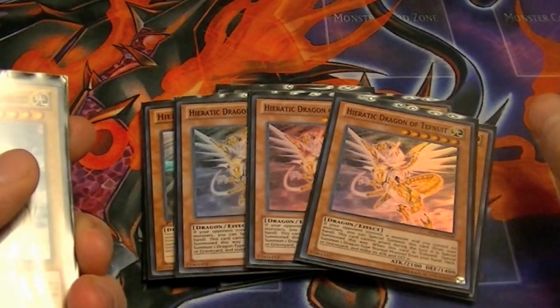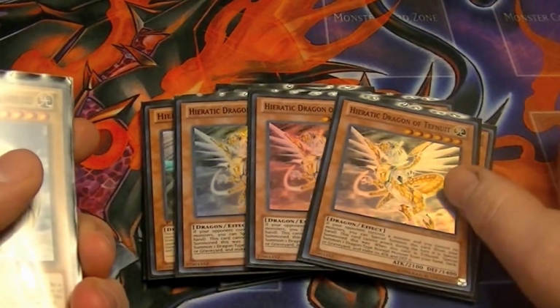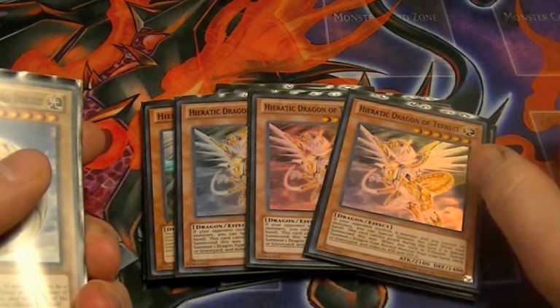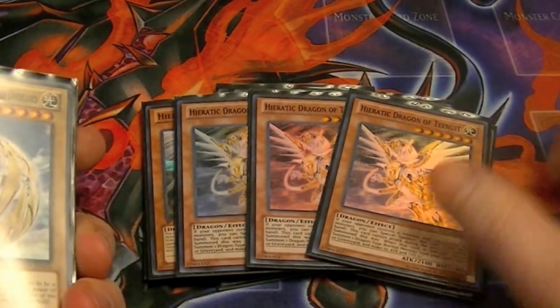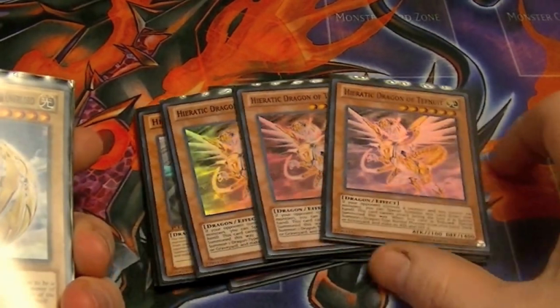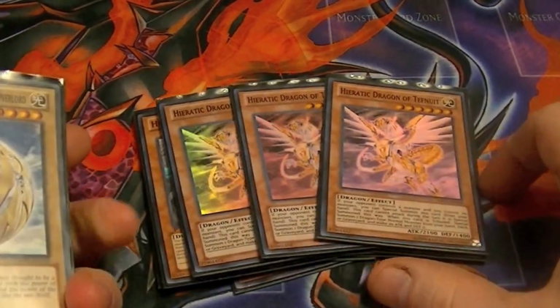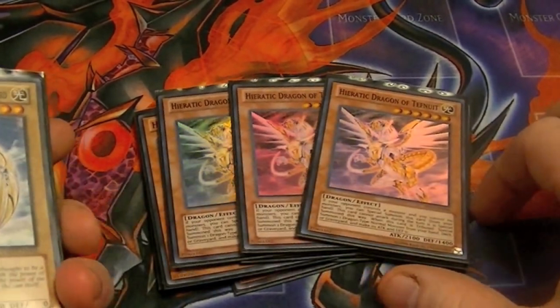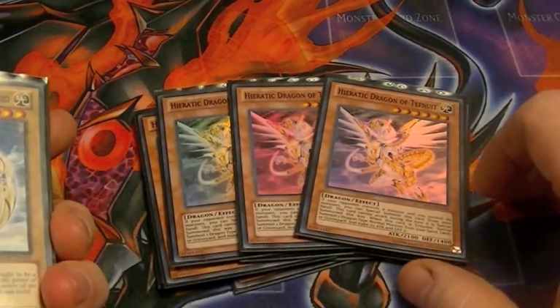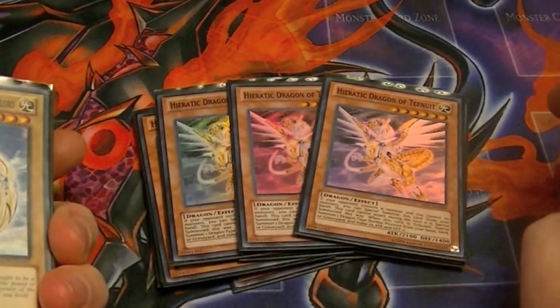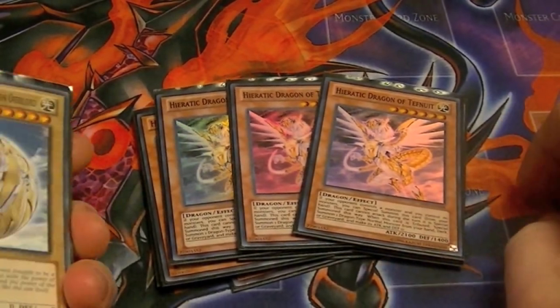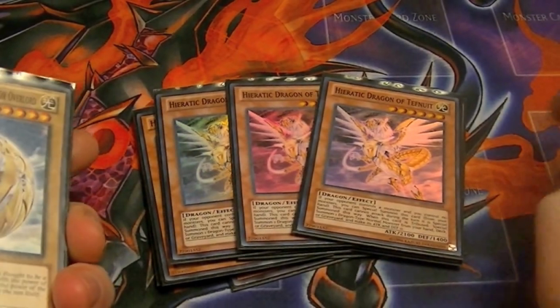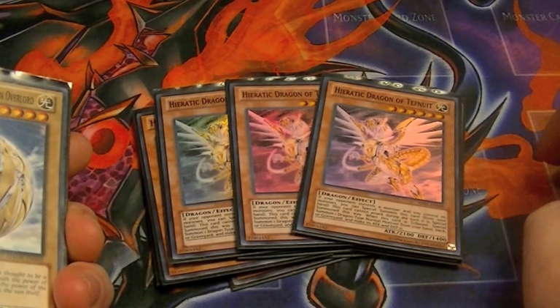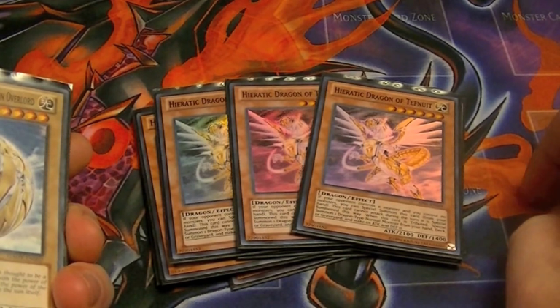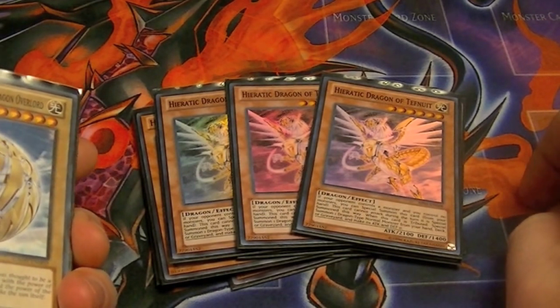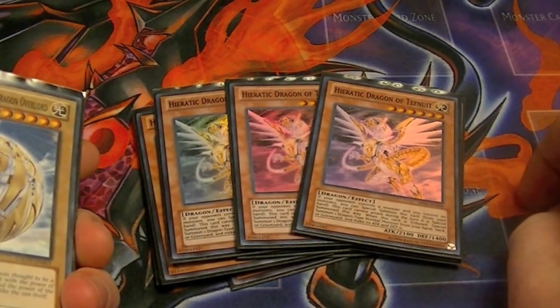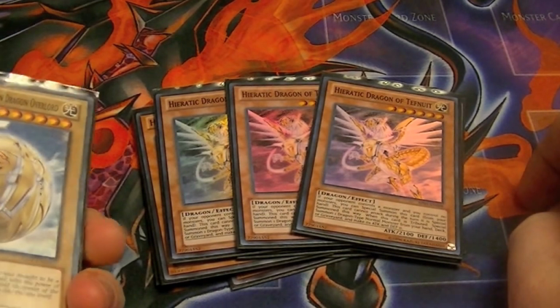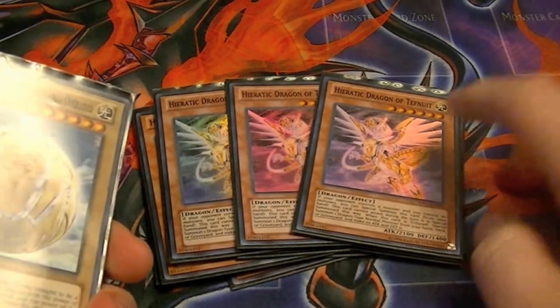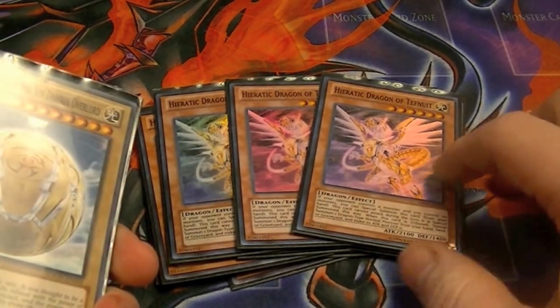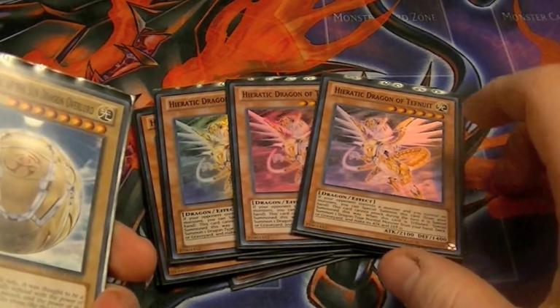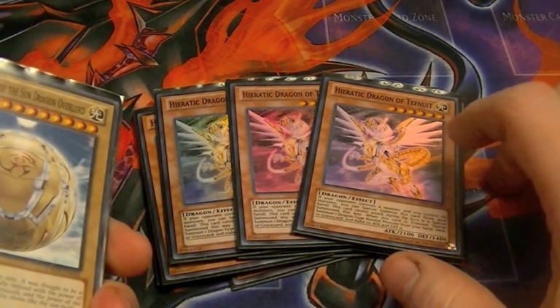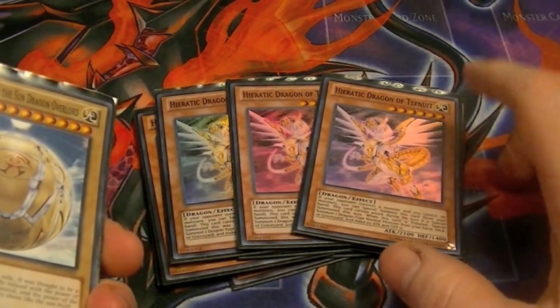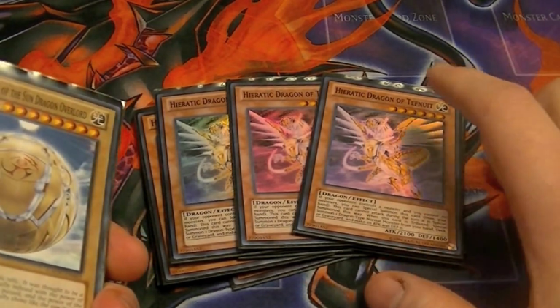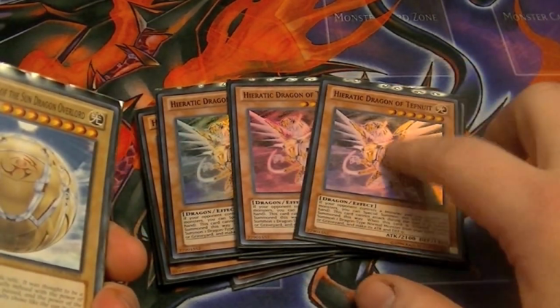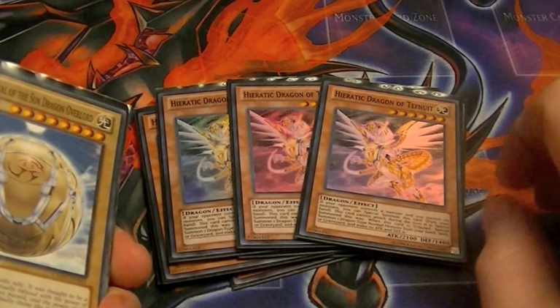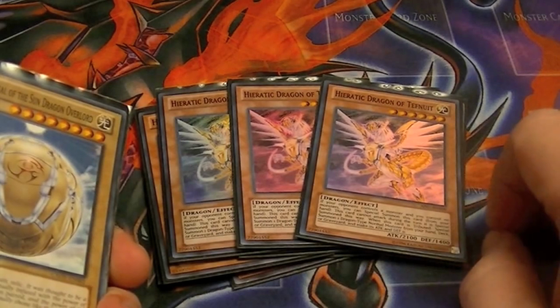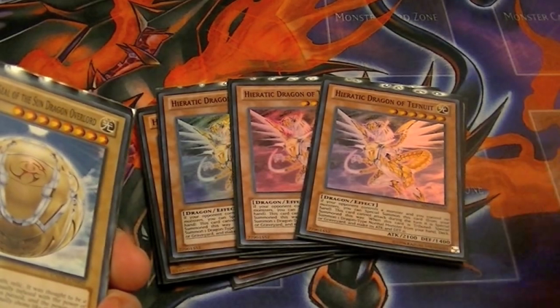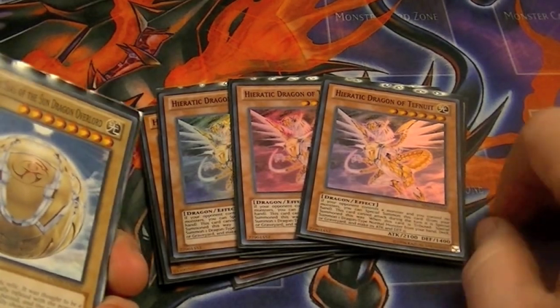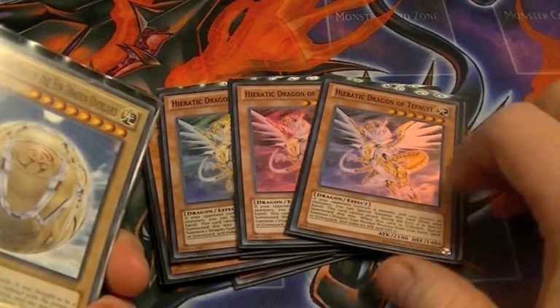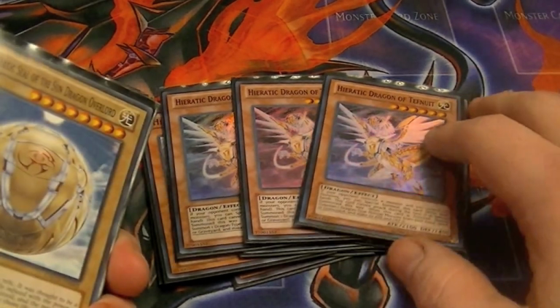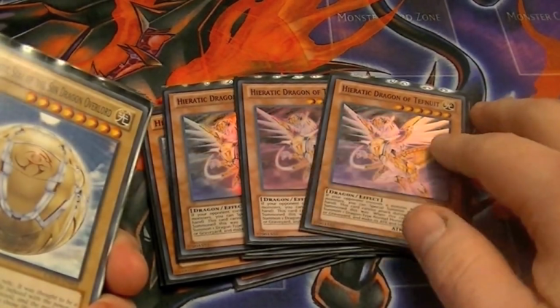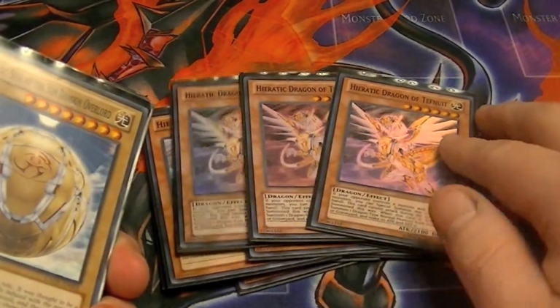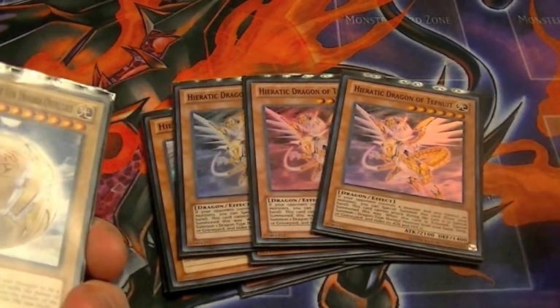Heretic Dragon of Tefnuik — it's like Cyber Dragon. You can special summon it as long as you have no monsters on the field. If you do though, you cannot conduct your battle phase with this card on the field. And then when you tribute it, it gets its effect.